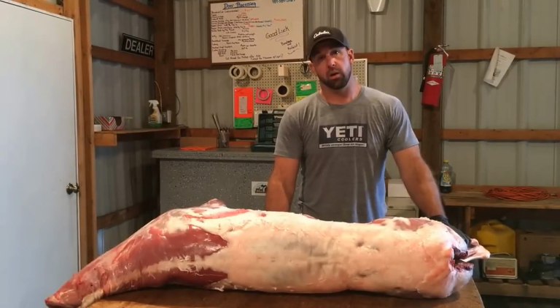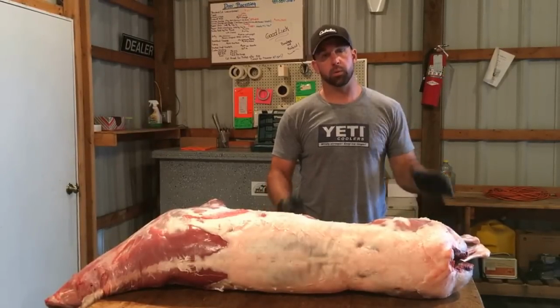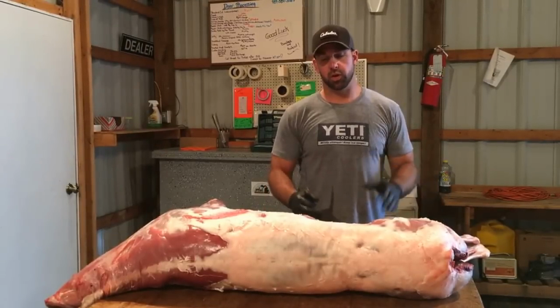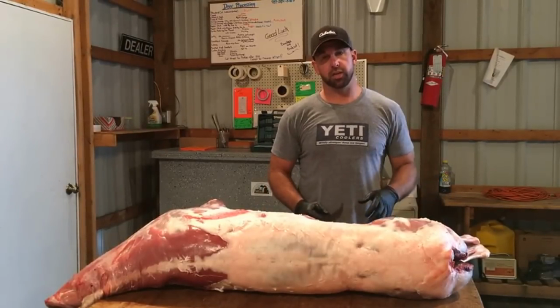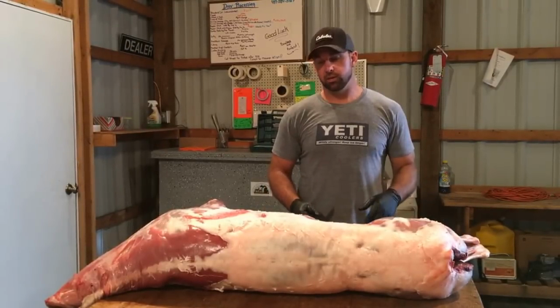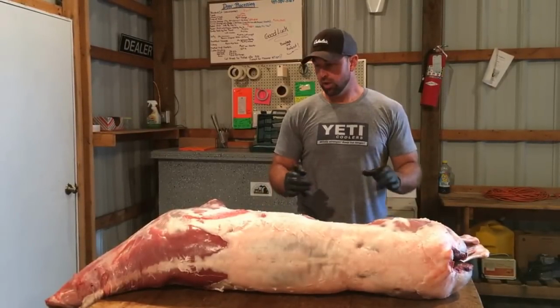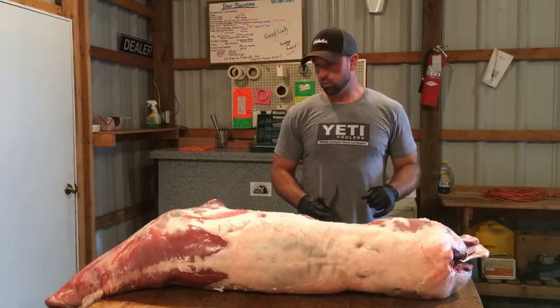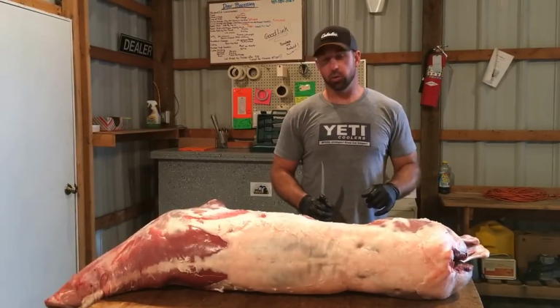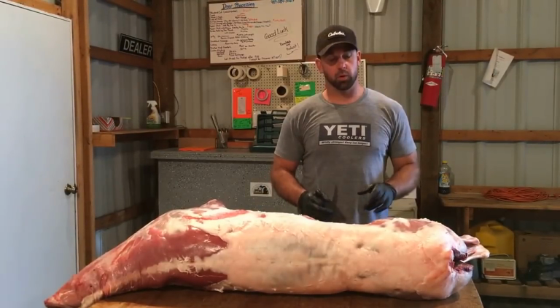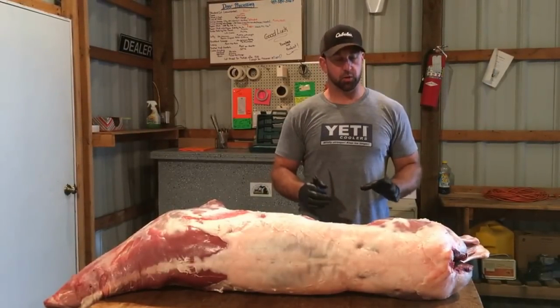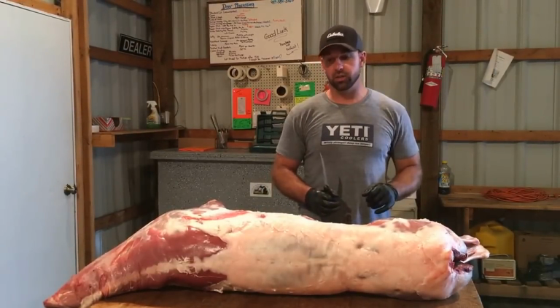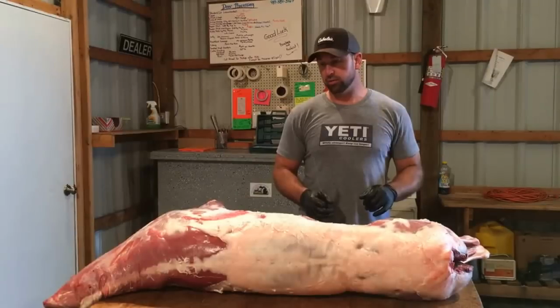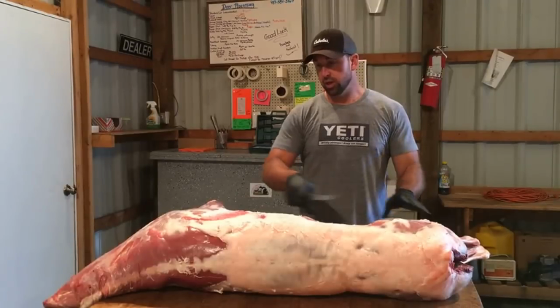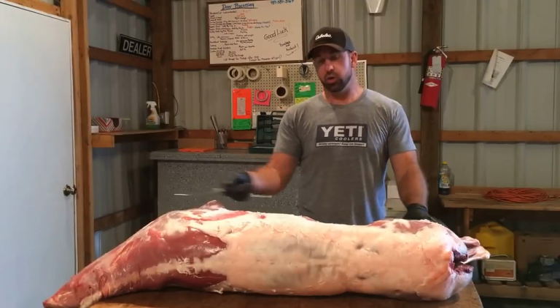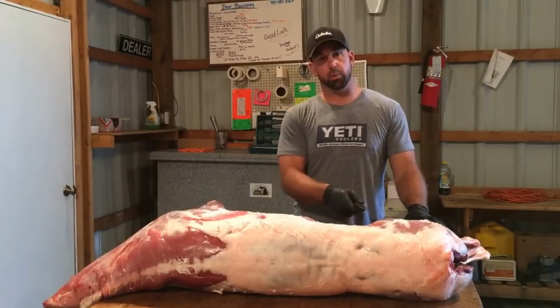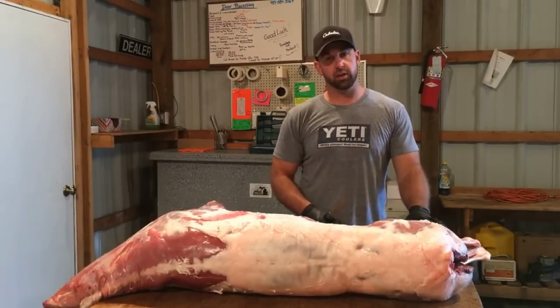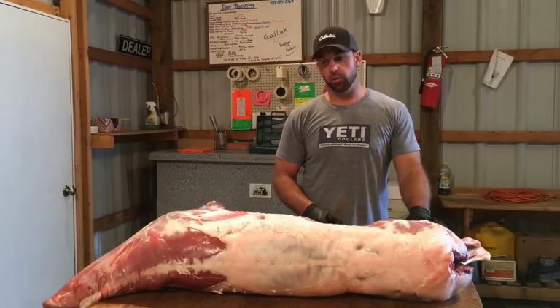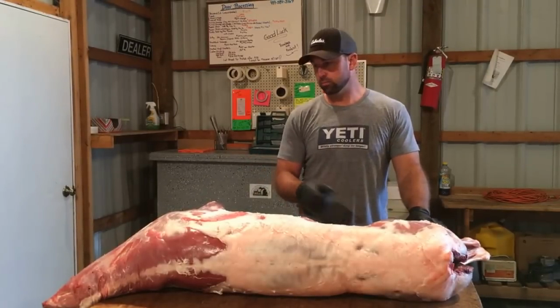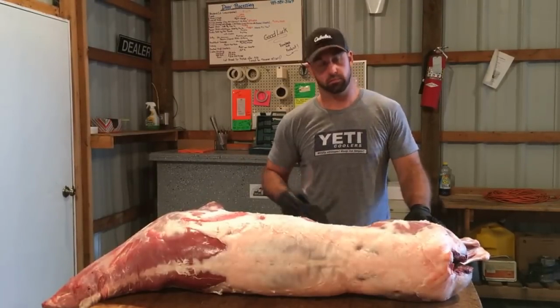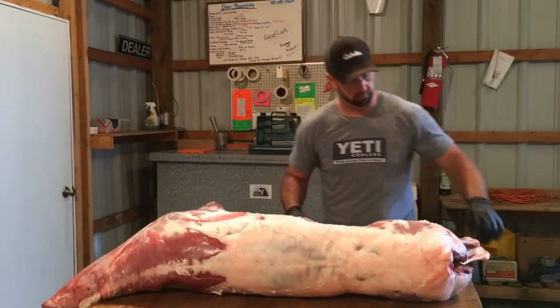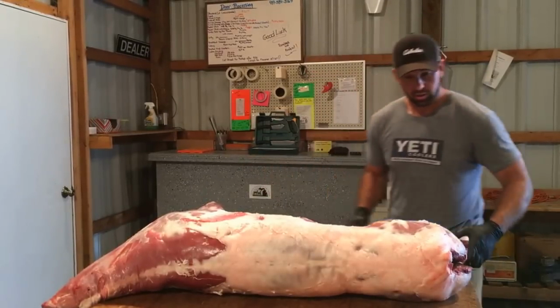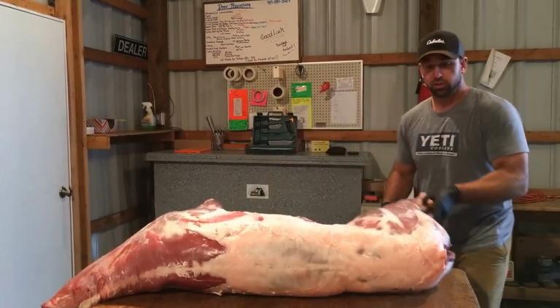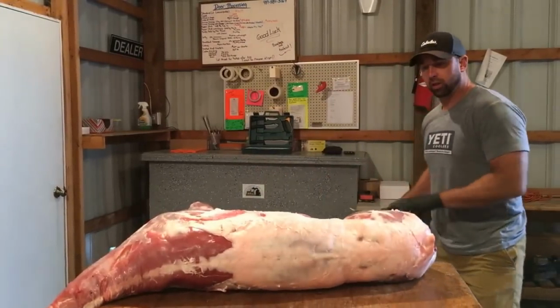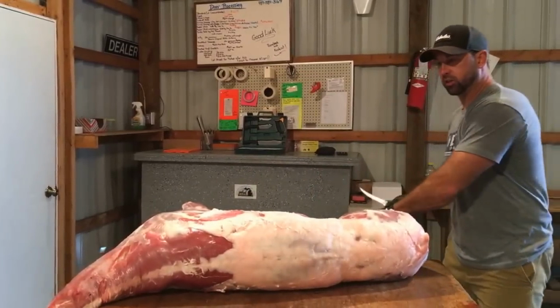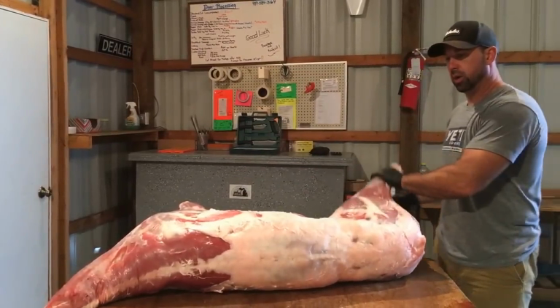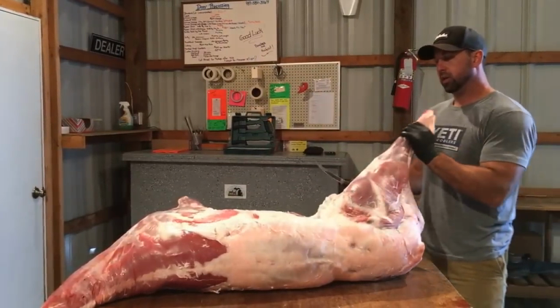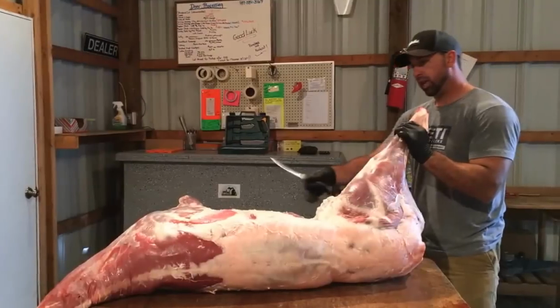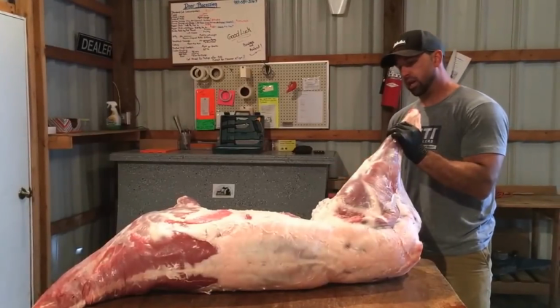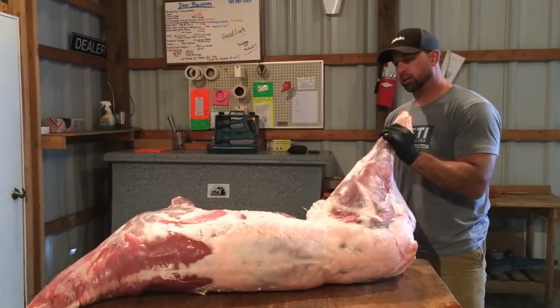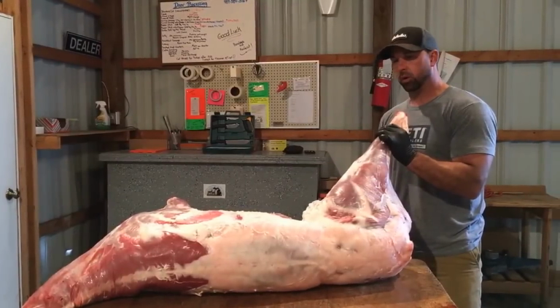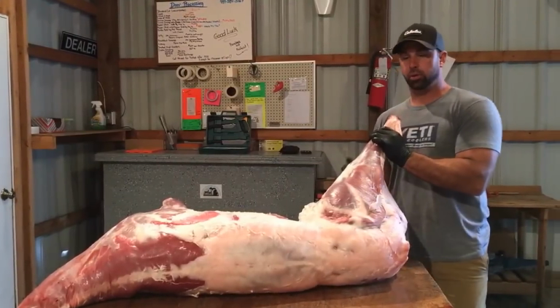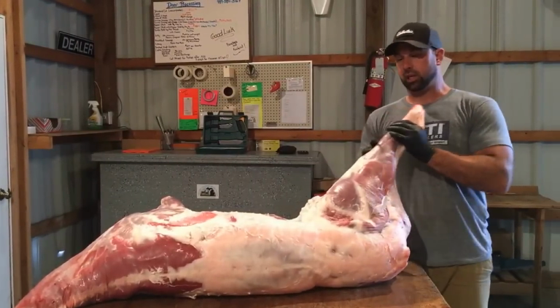What we're going to show you here today is a little bit of work with the Outdoor Edge knives and show you how to break a deer down. First of all, I'd like to start with laying it on a table like this — it works out pretty slick.